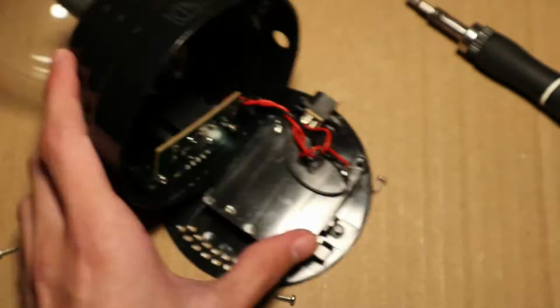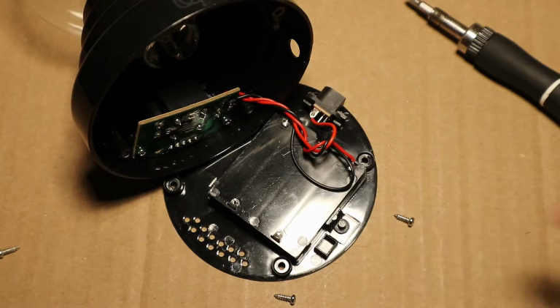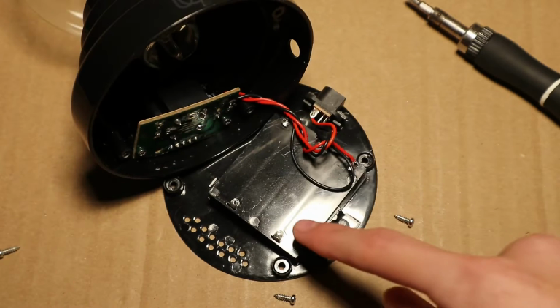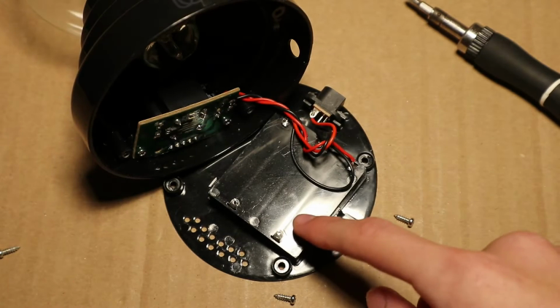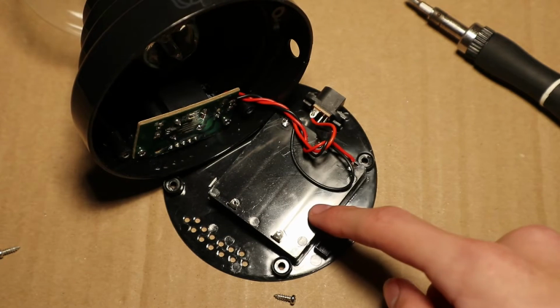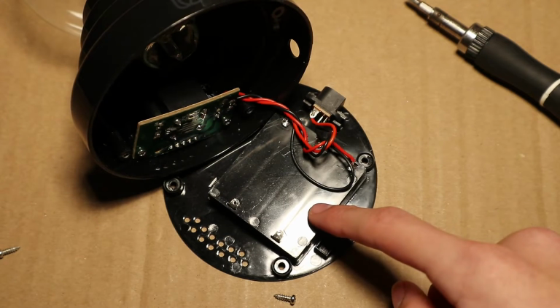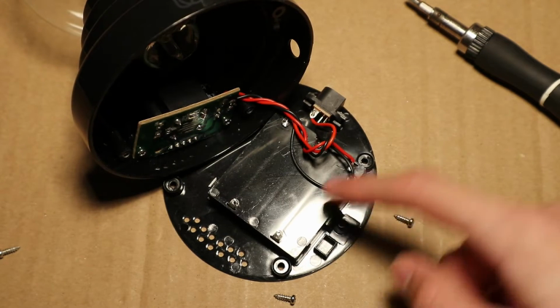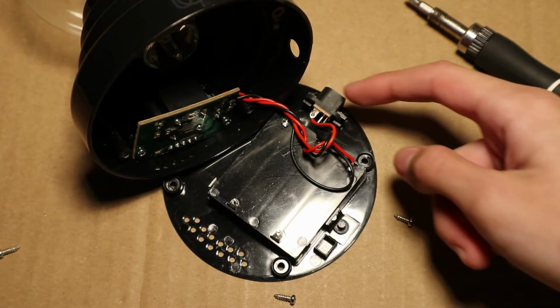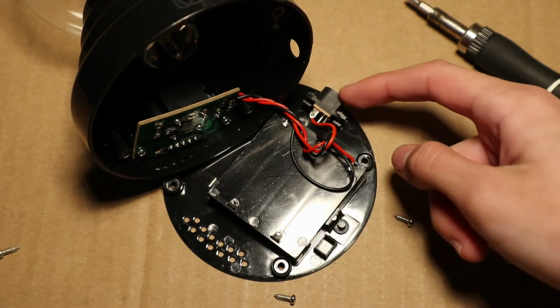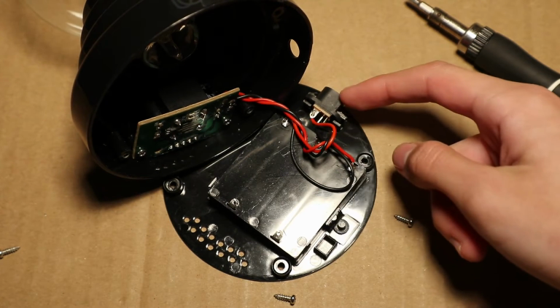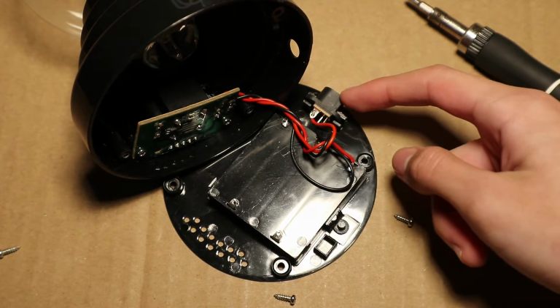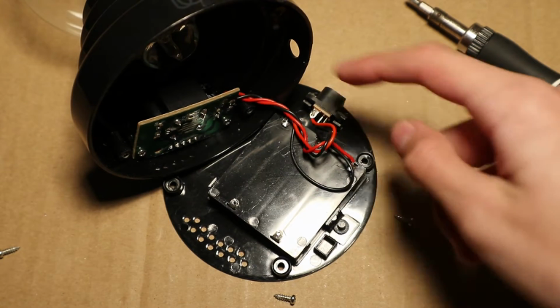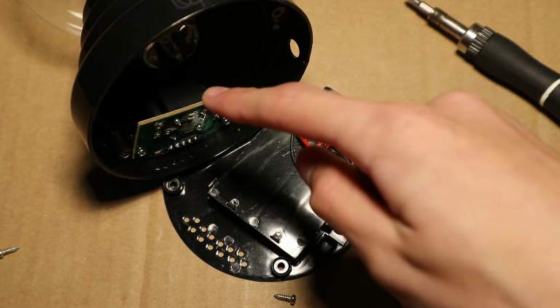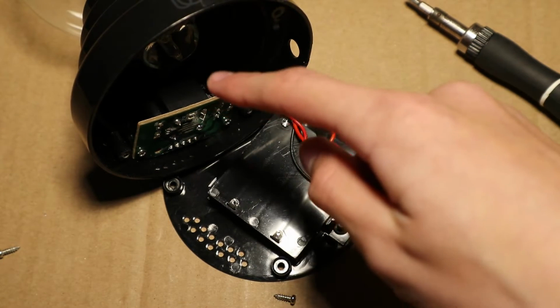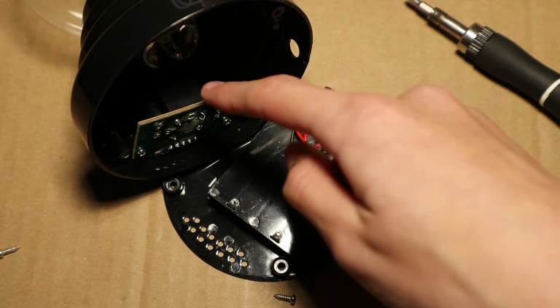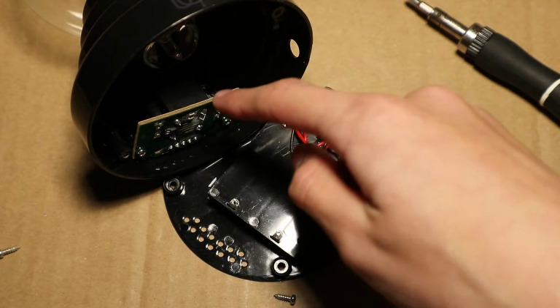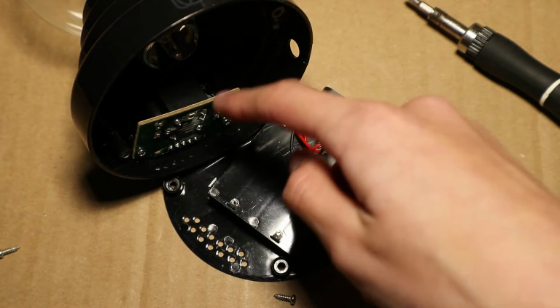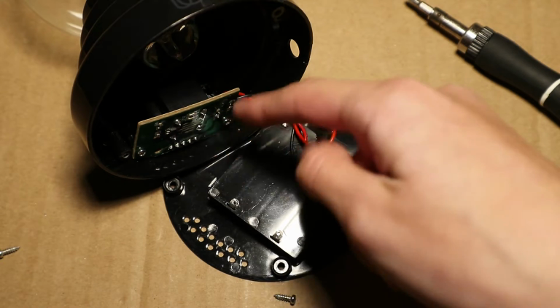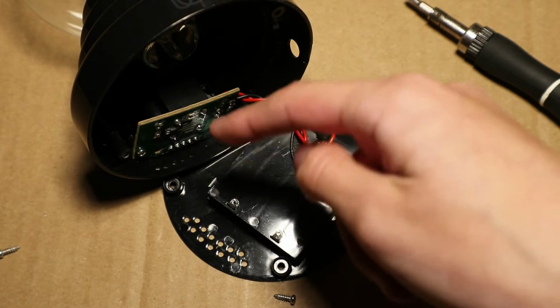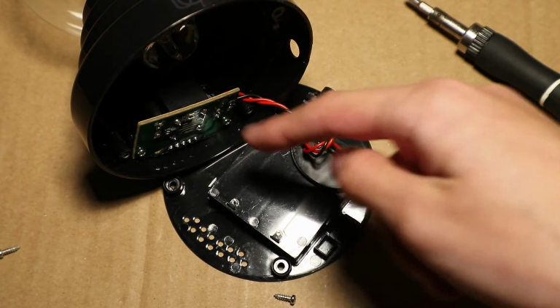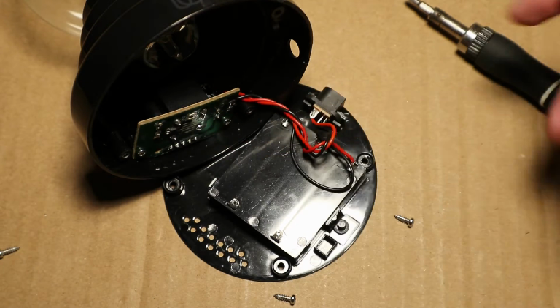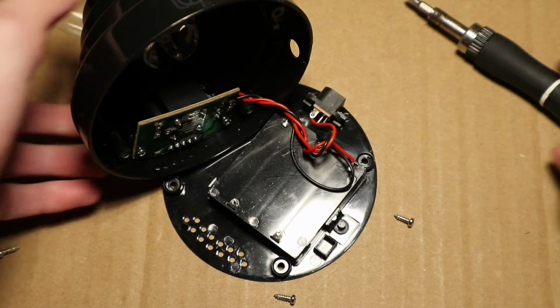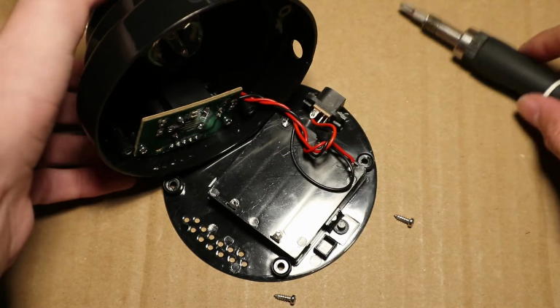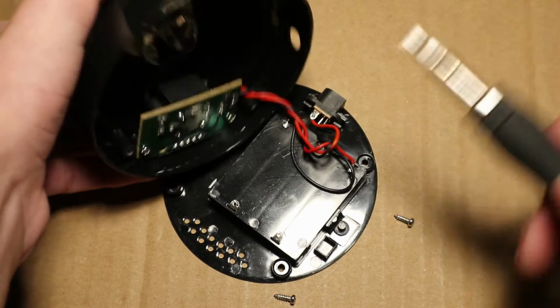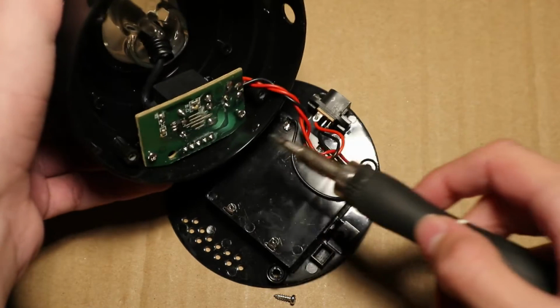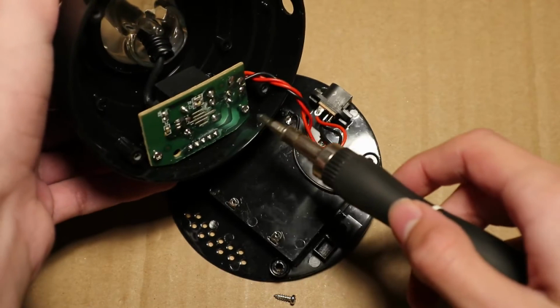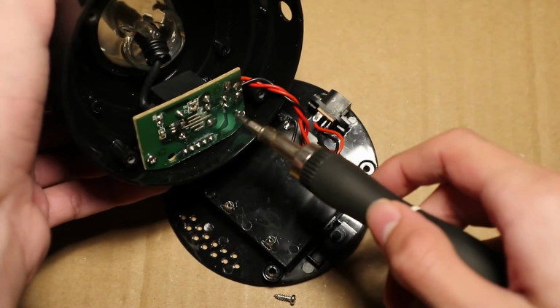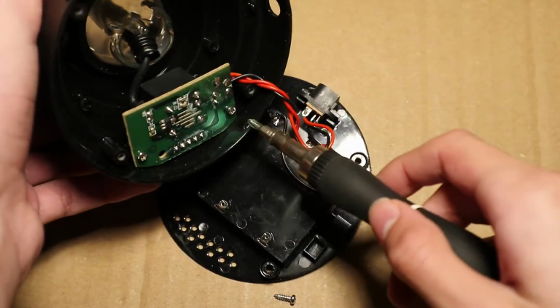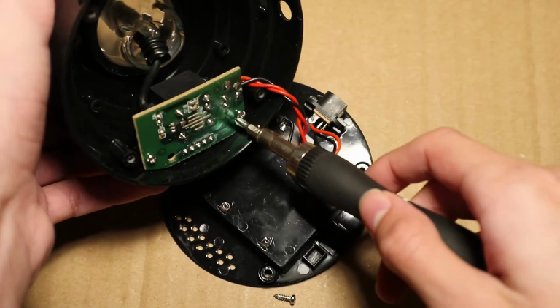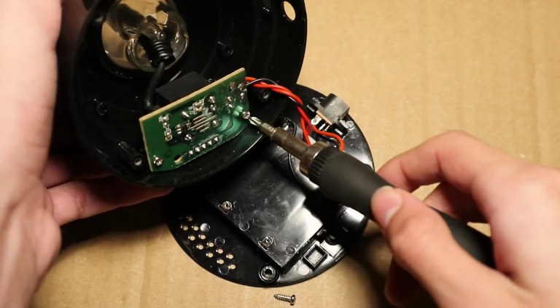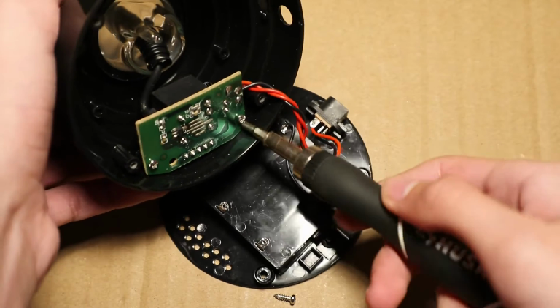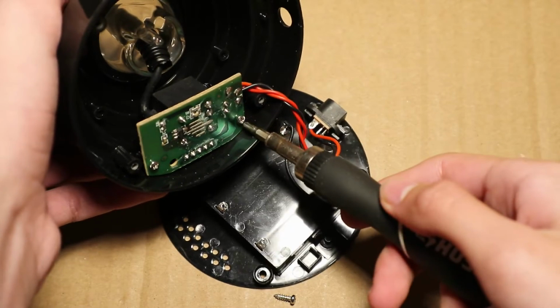So here we have the battery holder, the power input, and the high voltage transformer circuit. I will remove this circuit now.